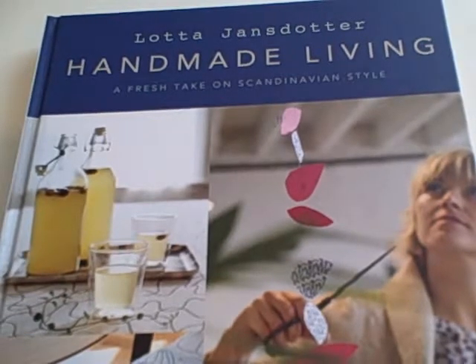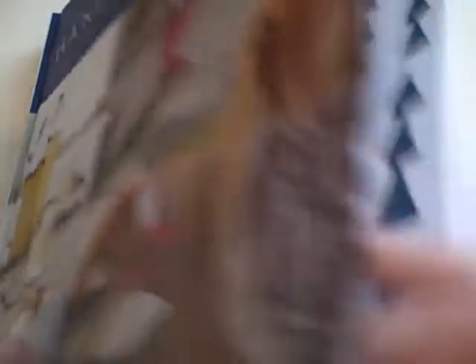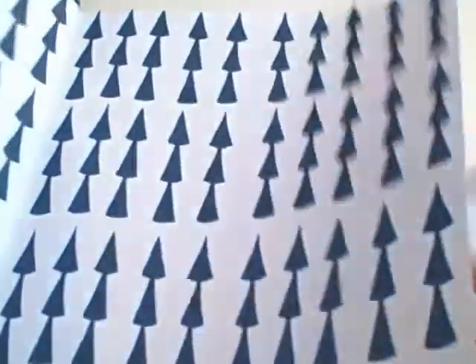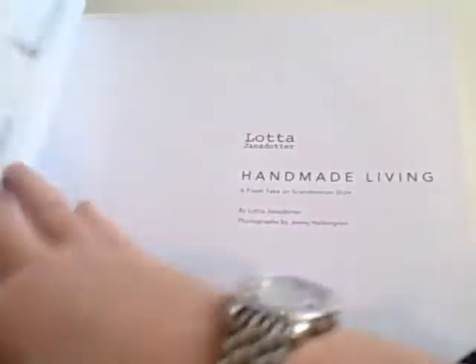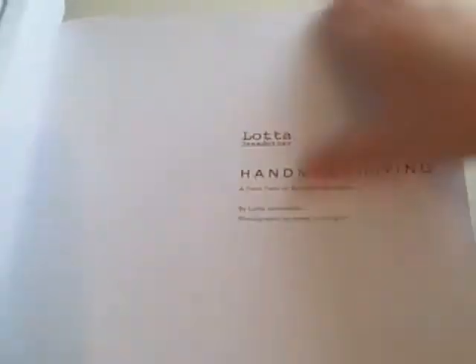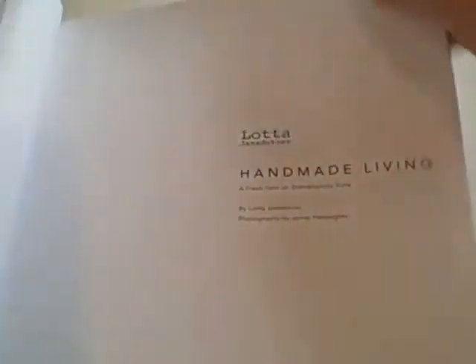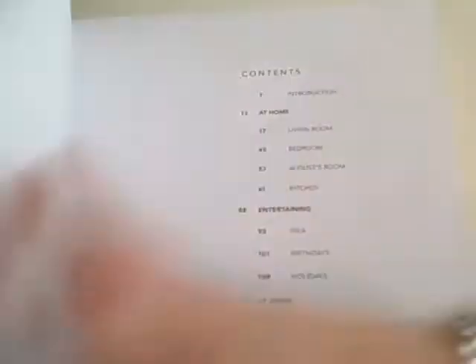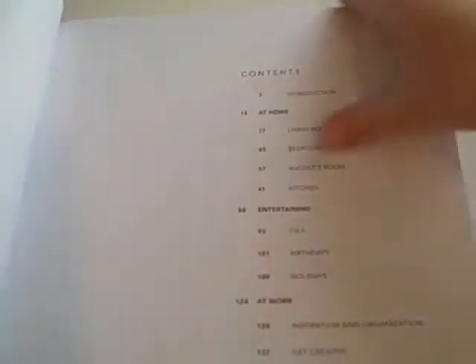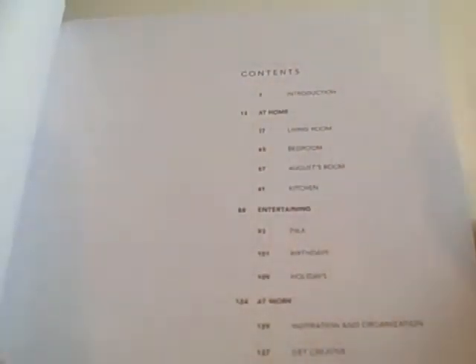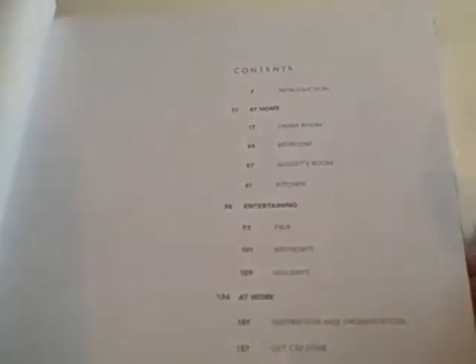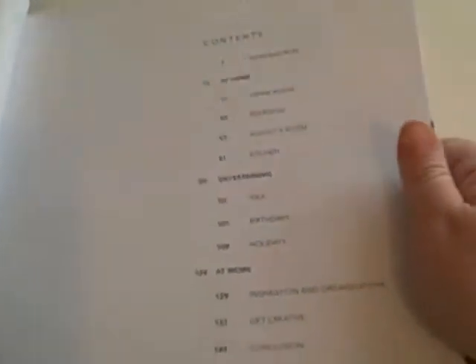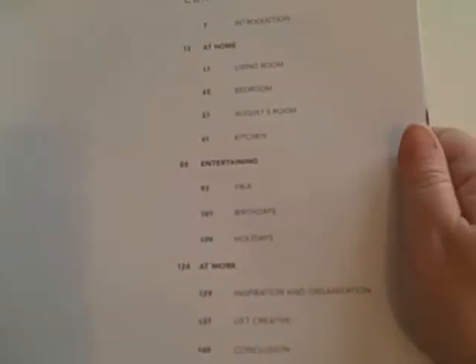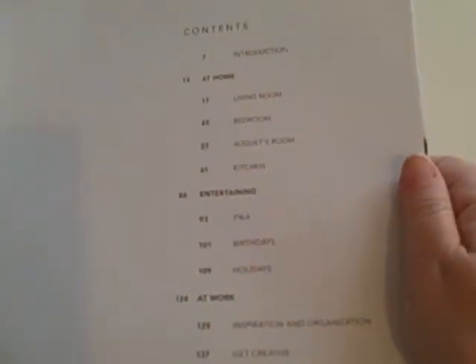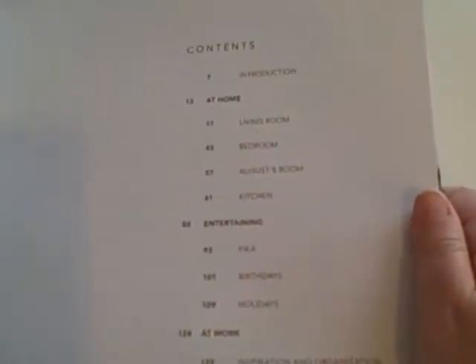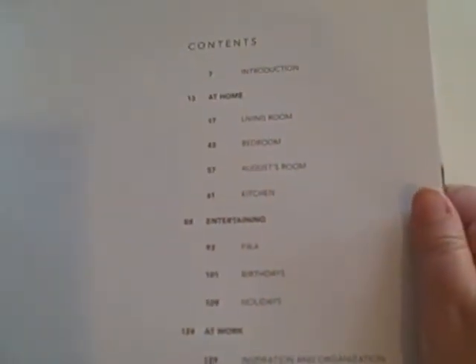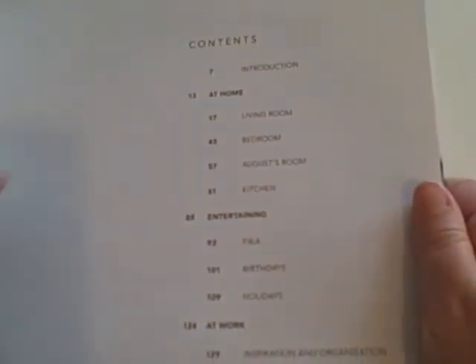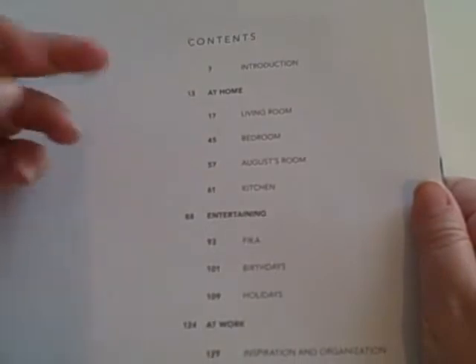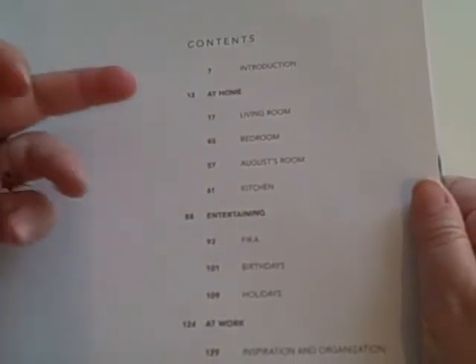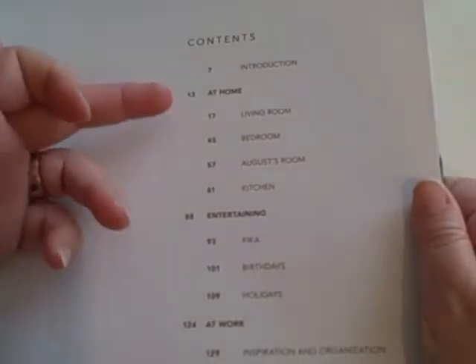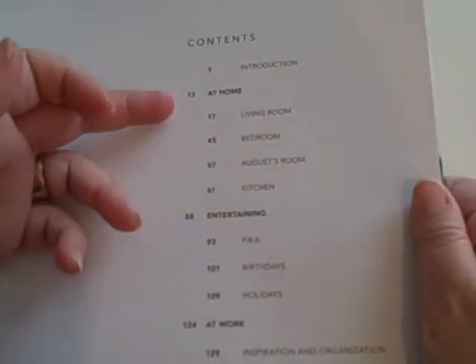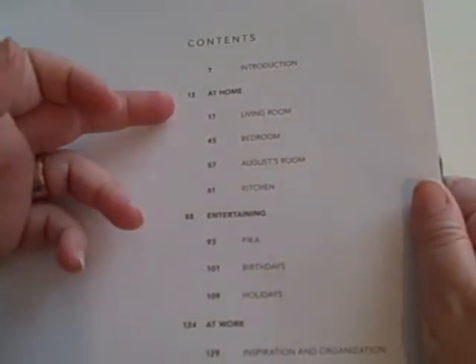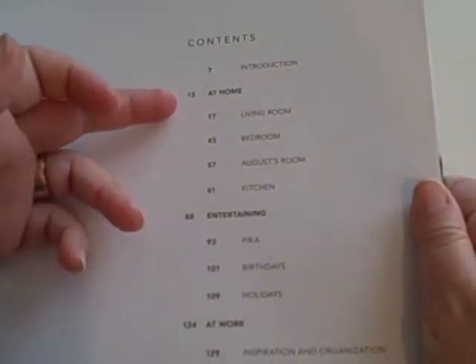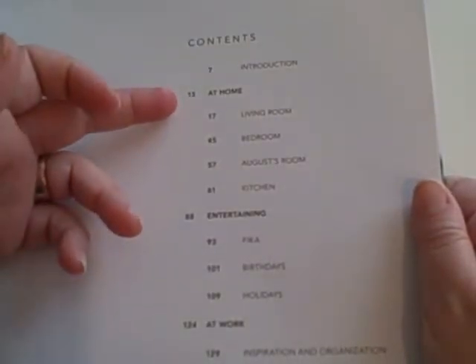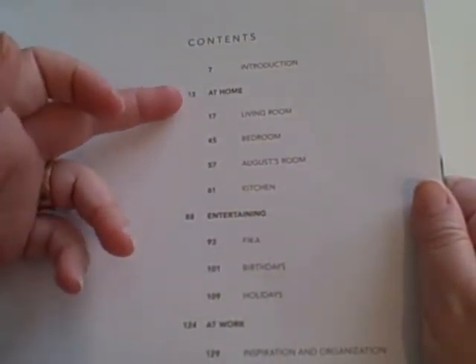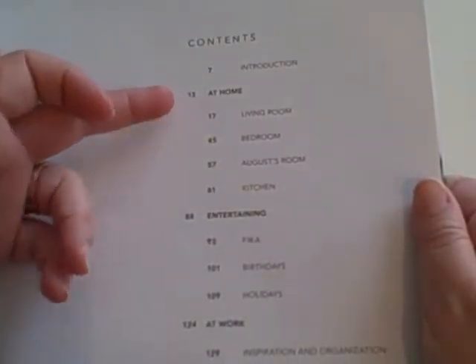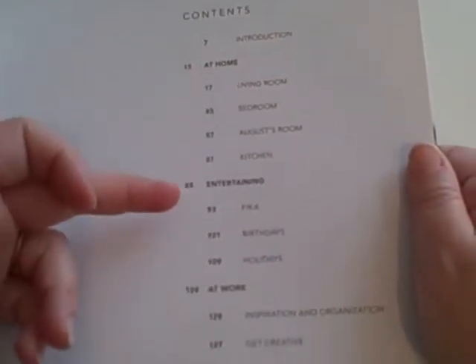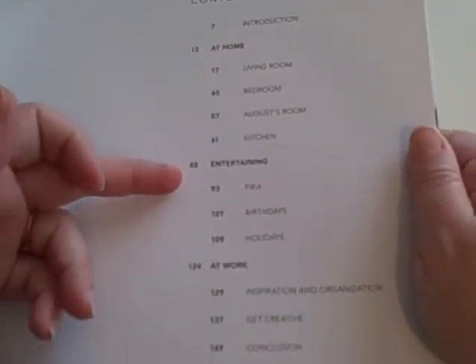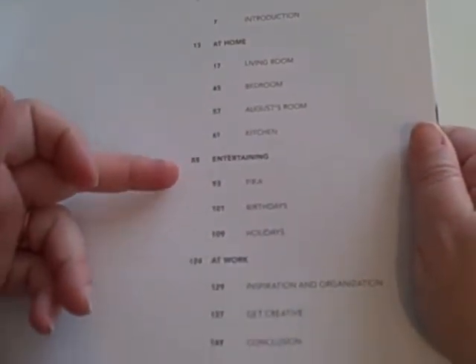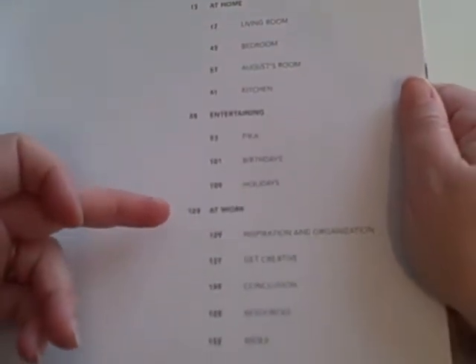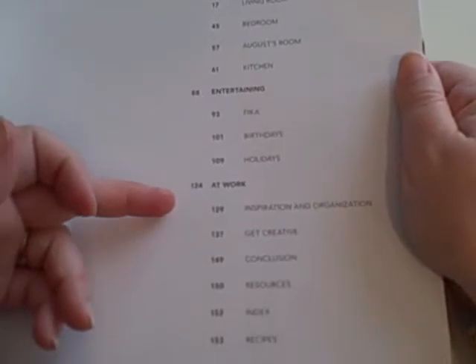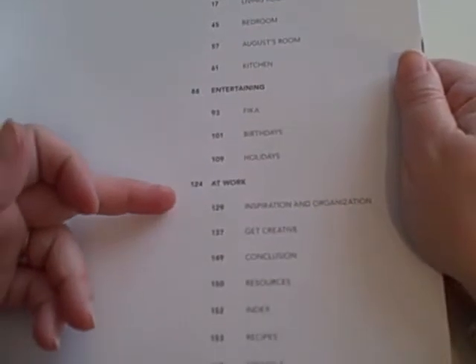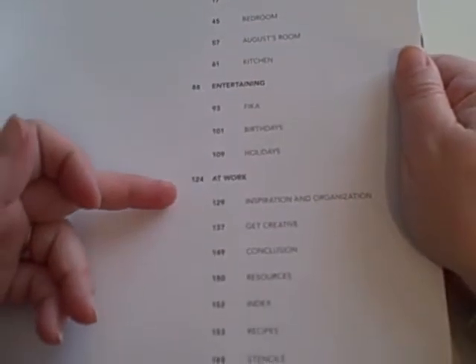Let me show you the table of contents. The table of contents is mainly broken into three main sections: at home, entertaining, and at work.